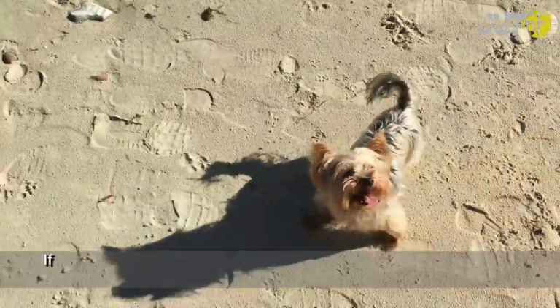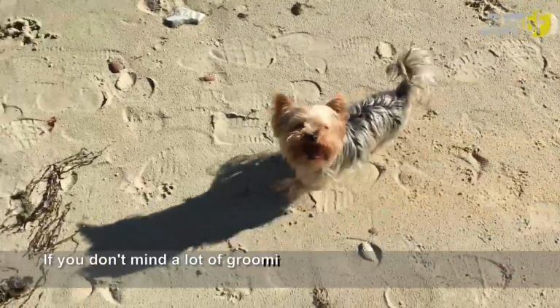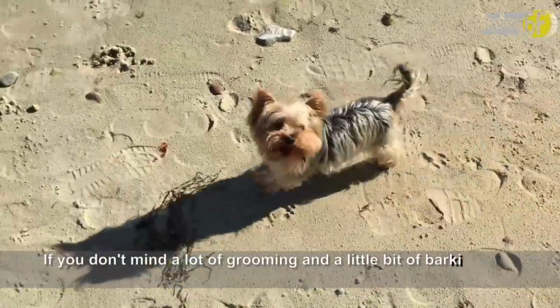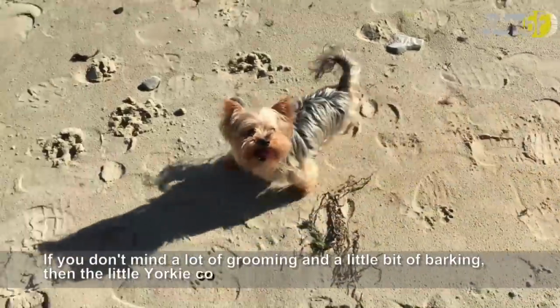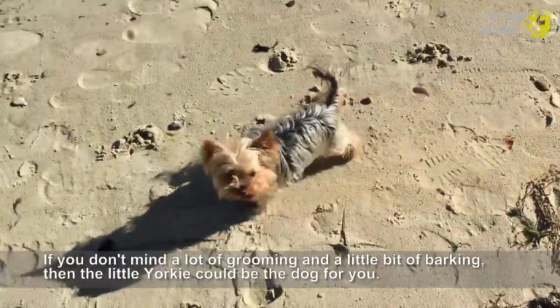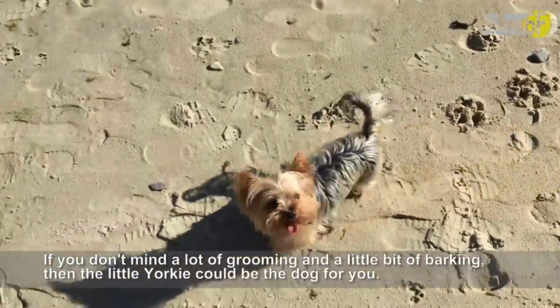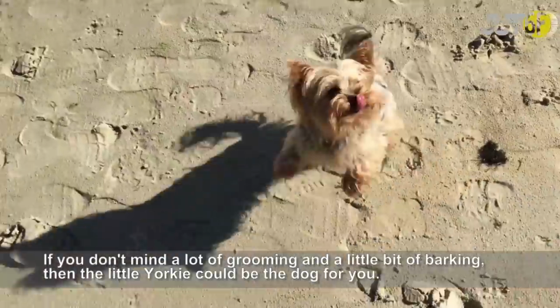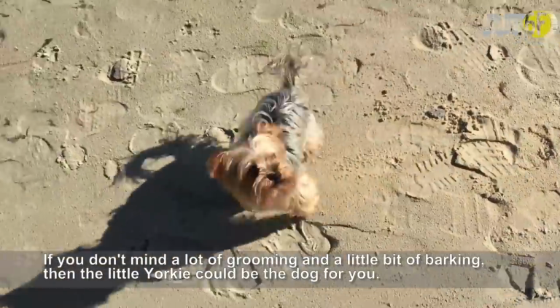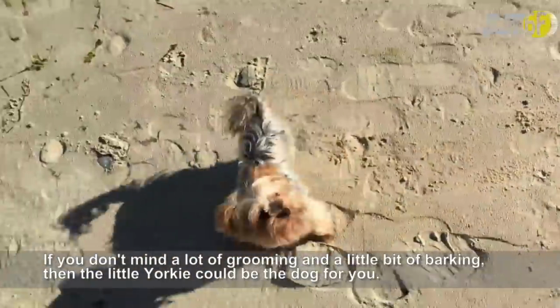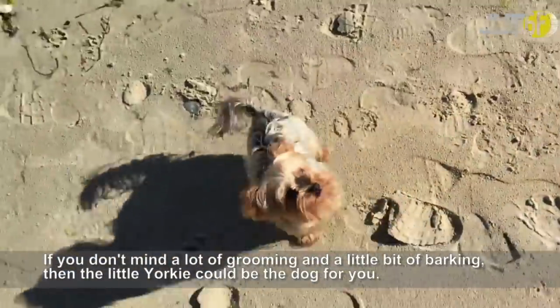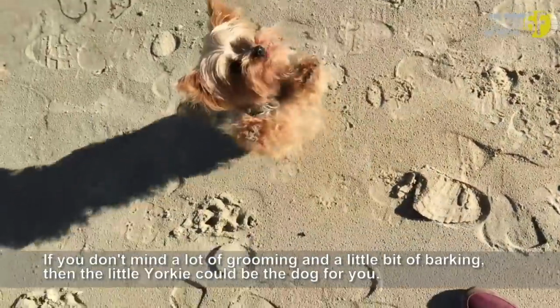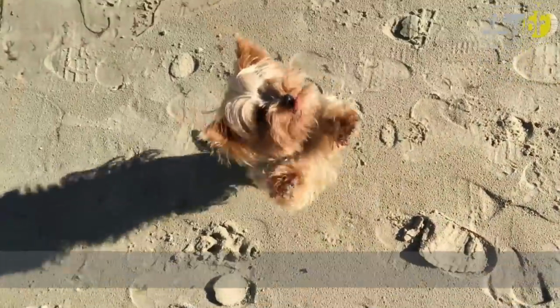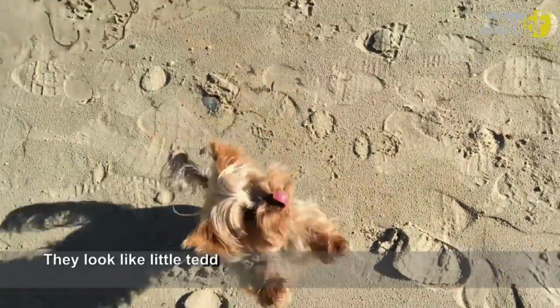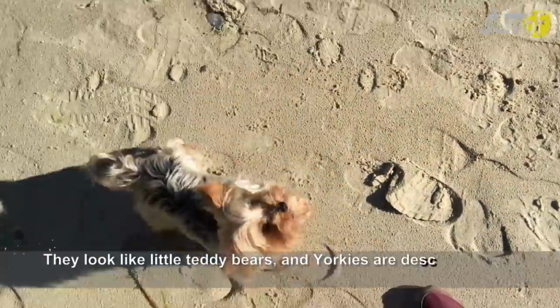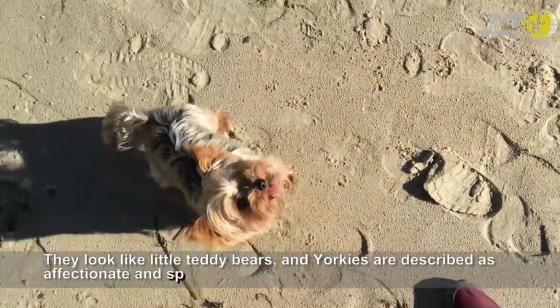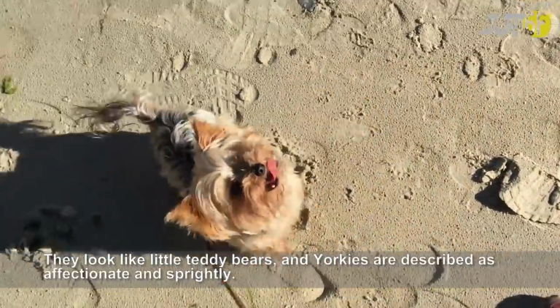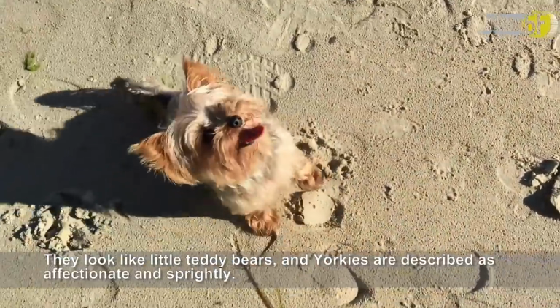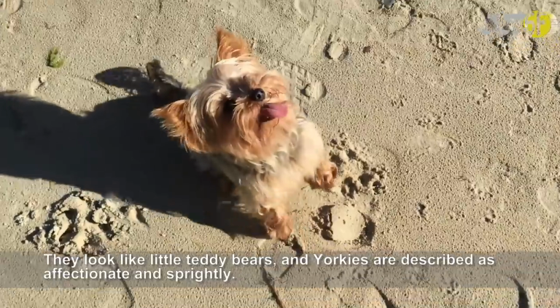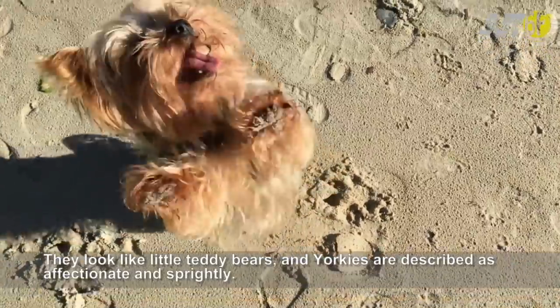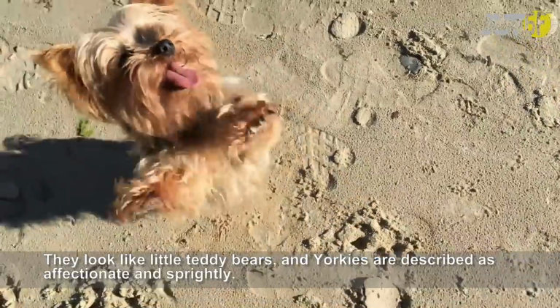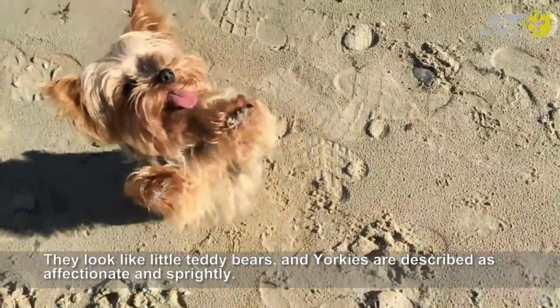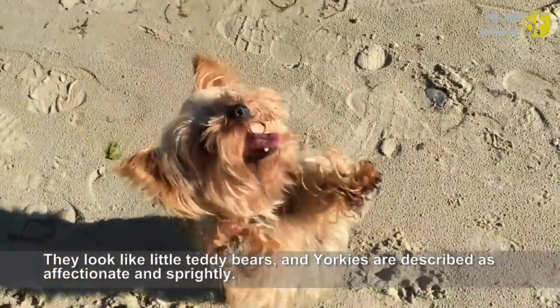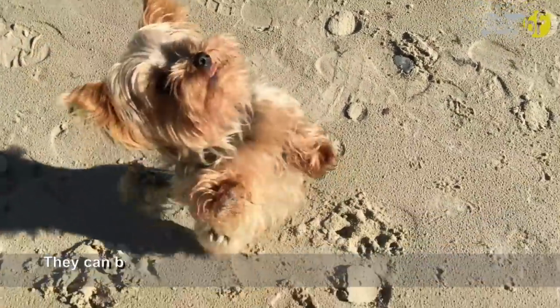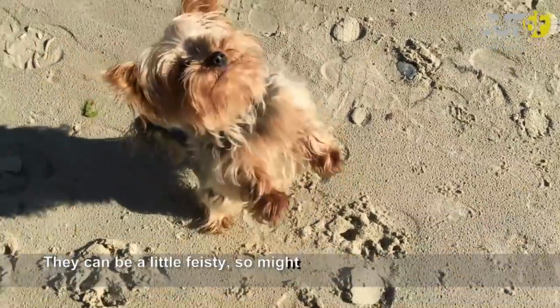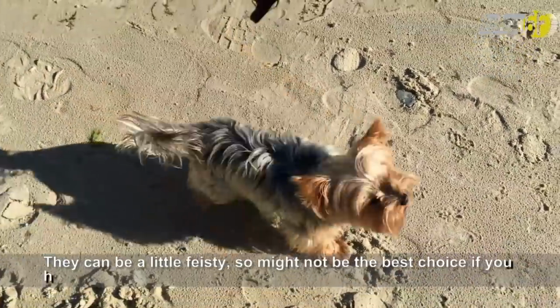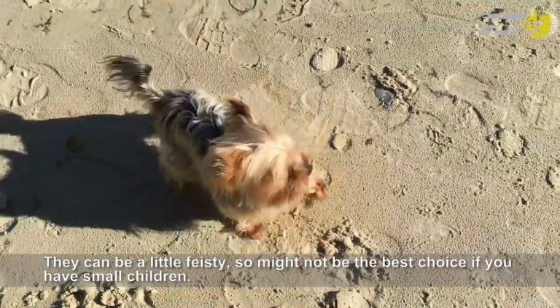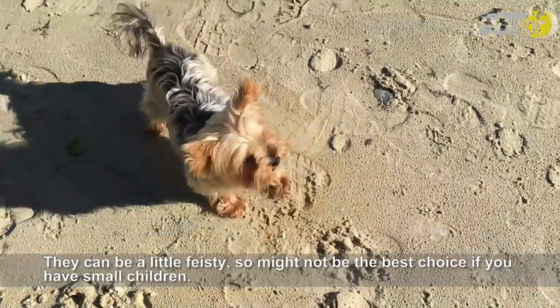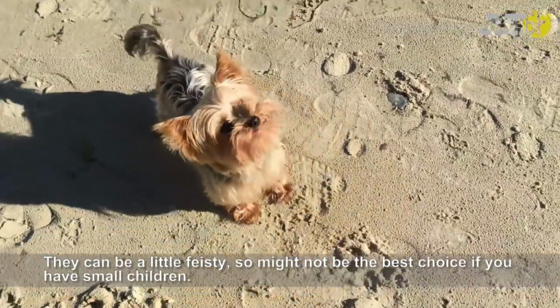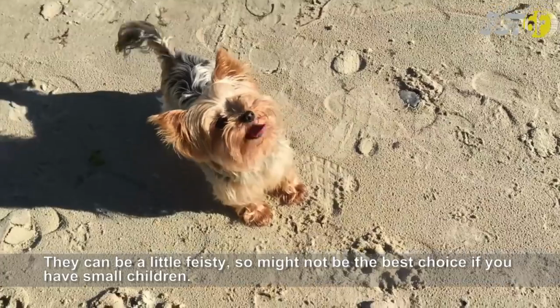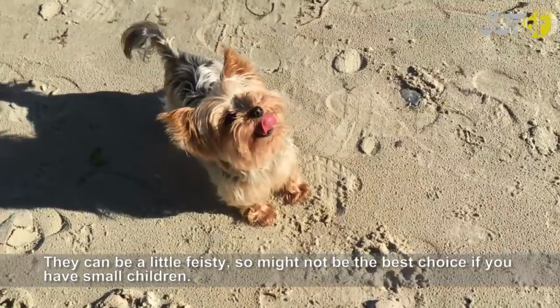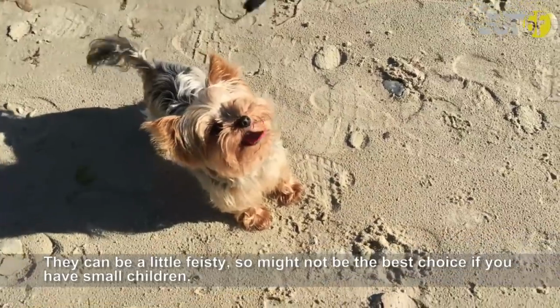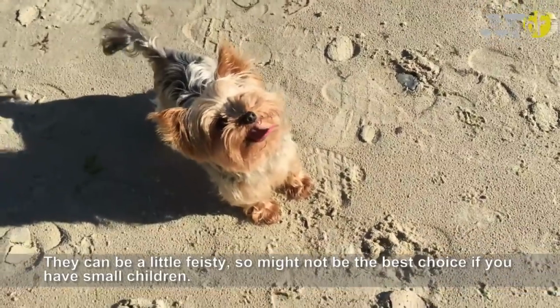If you don't mind a lot of grooming and a little bit of barking, then the little Yorkie could be the dog for you. They look like little teddy bears, and Yorkies are described as affectionate and sprightly. They can be a little feisty, so might not be the best choice if you have small children.